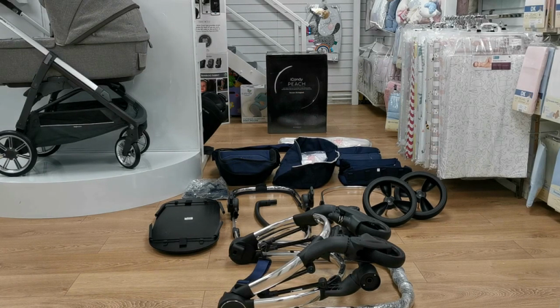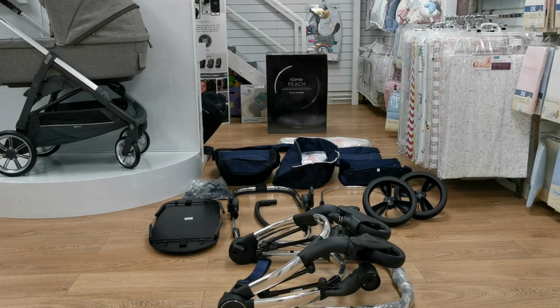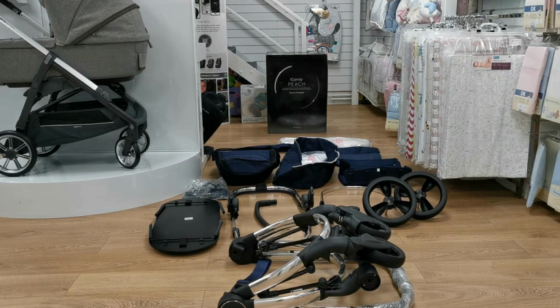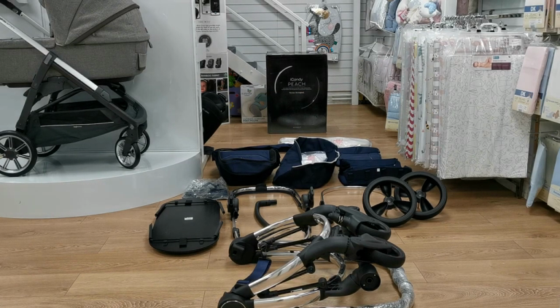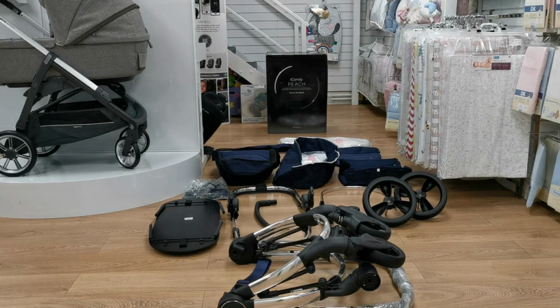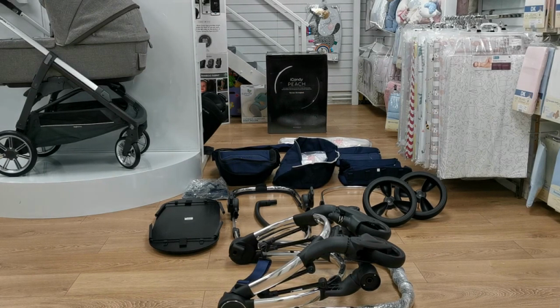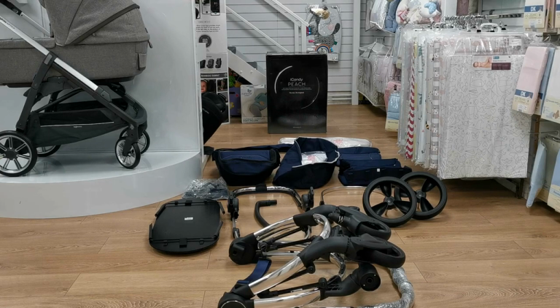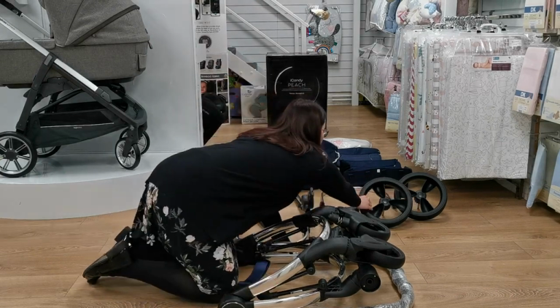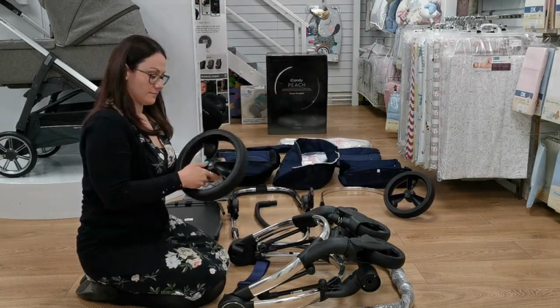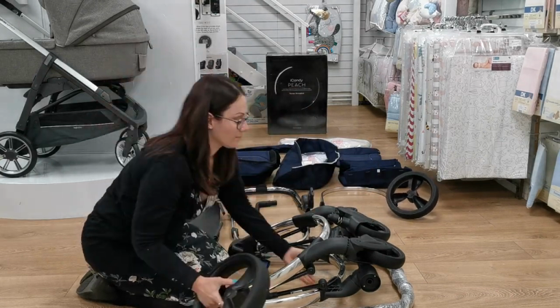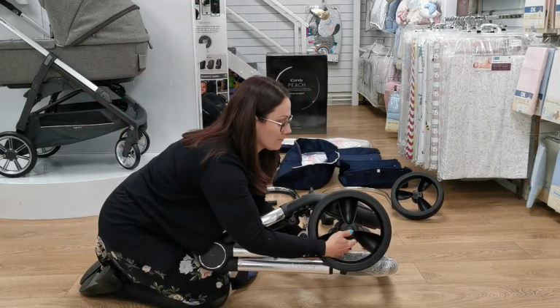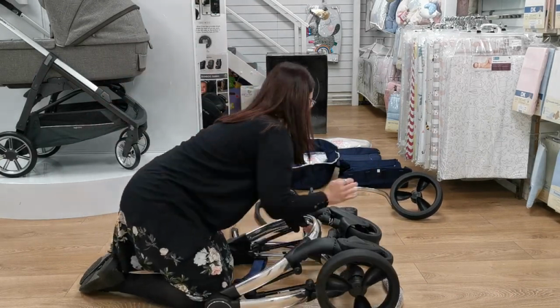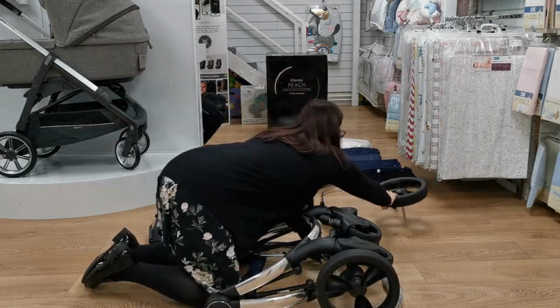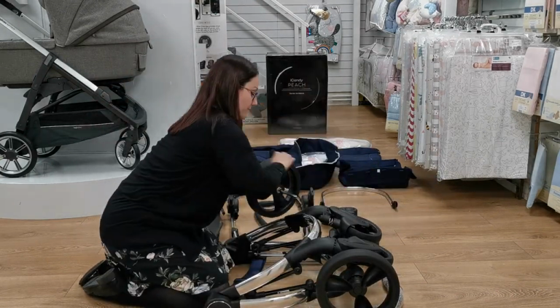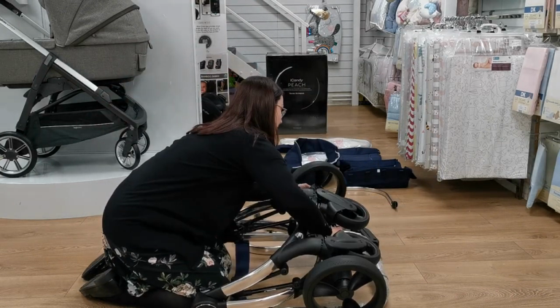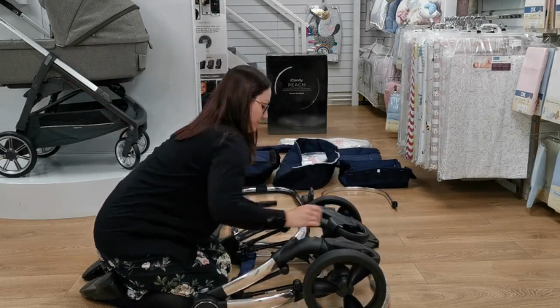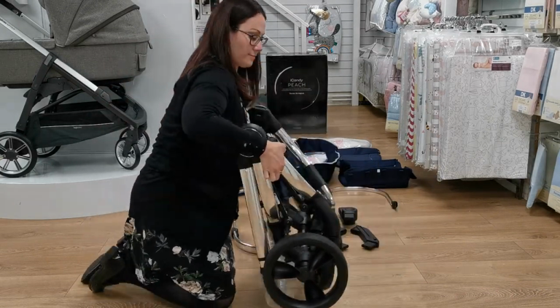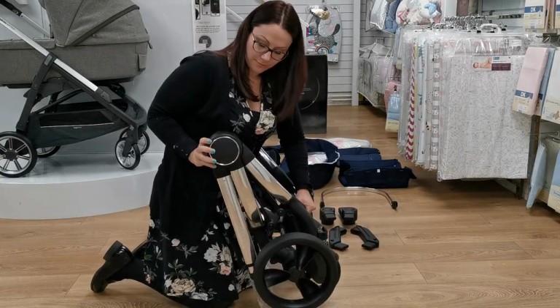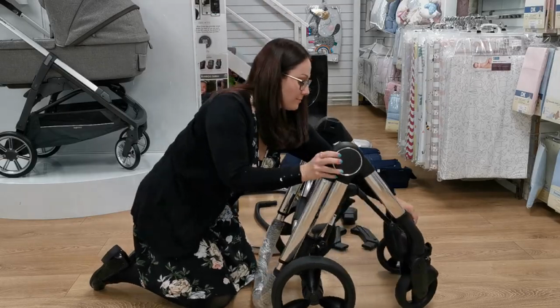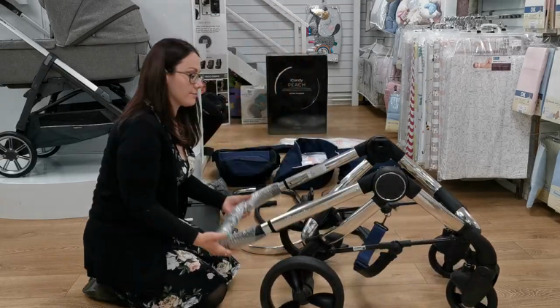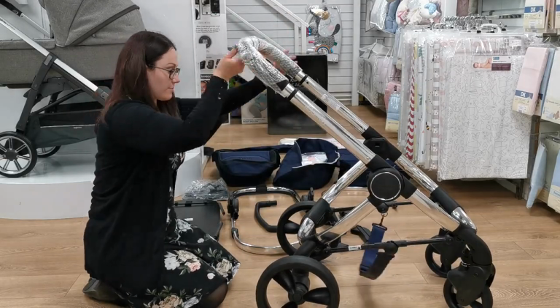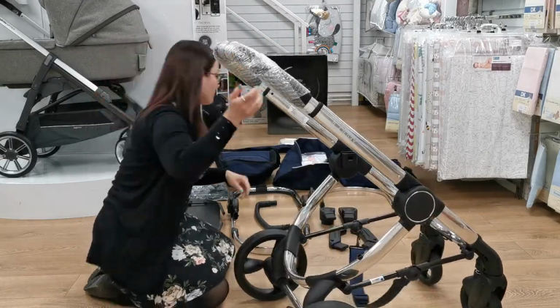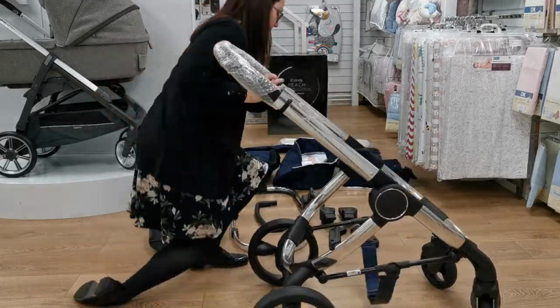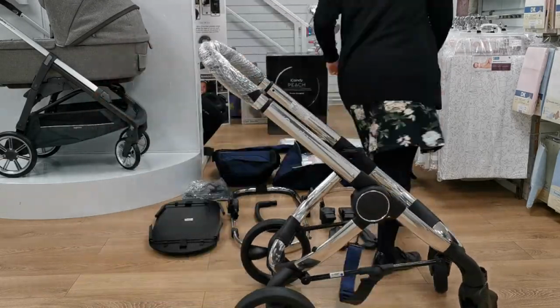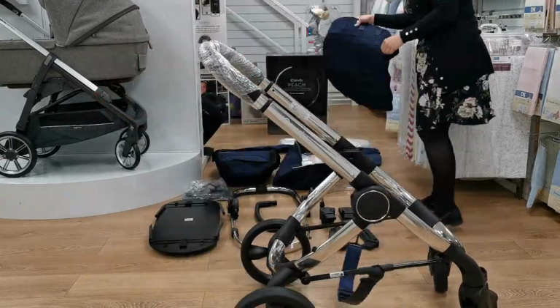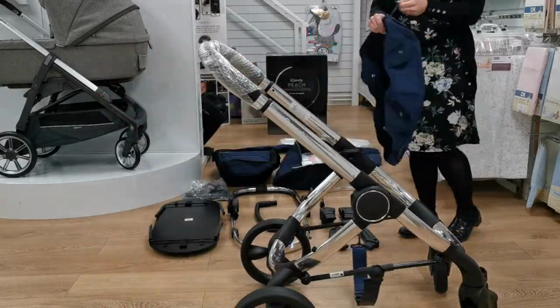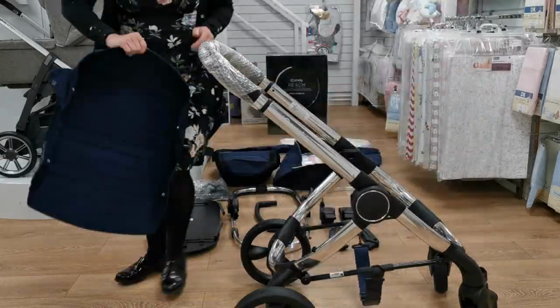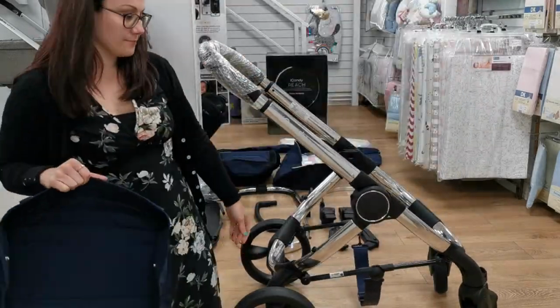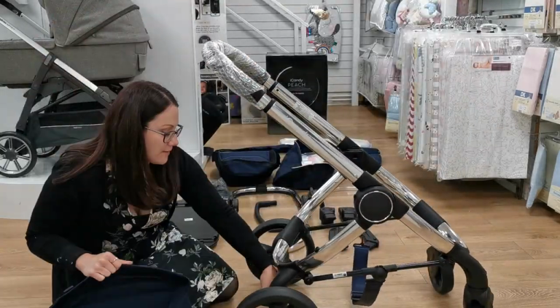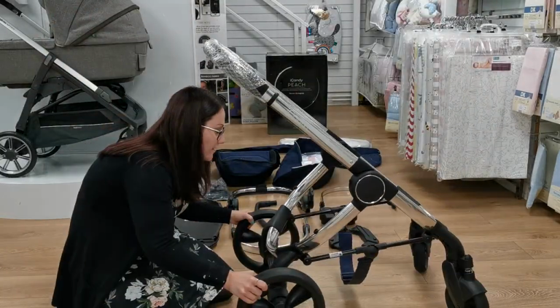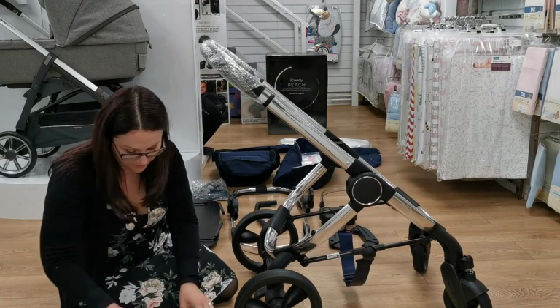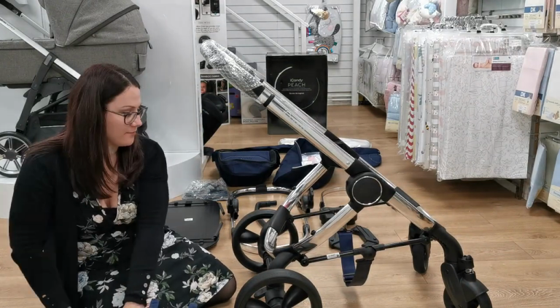Everything that you see has come out of this one box. The front wheels are already attached to the chassis, so all you will need to do is attach both of the back wheels. Attaching the wheels will make it easier for when you are attaching the basket.